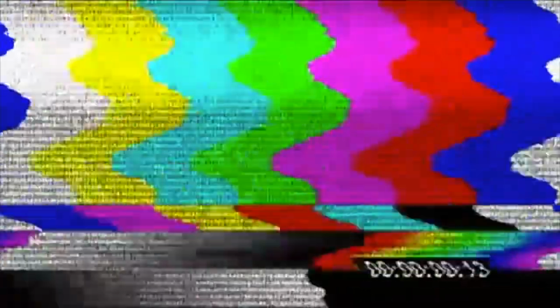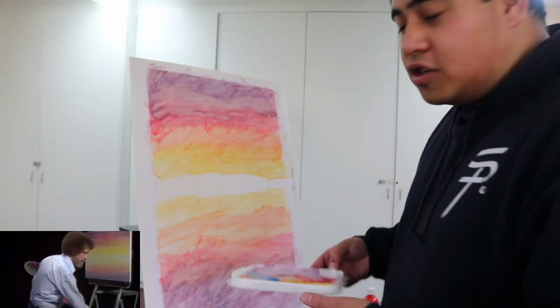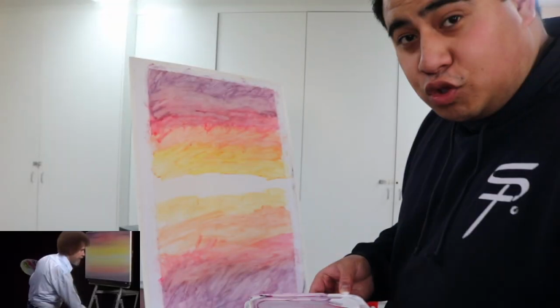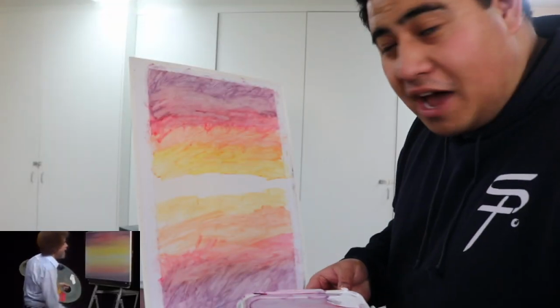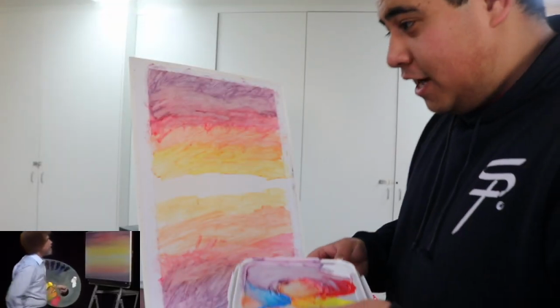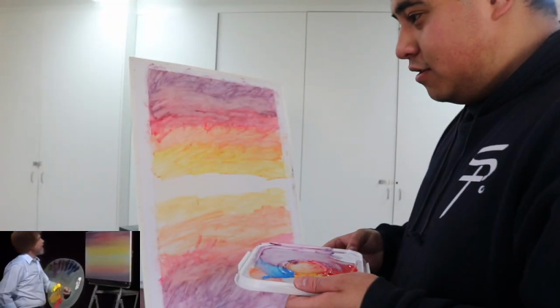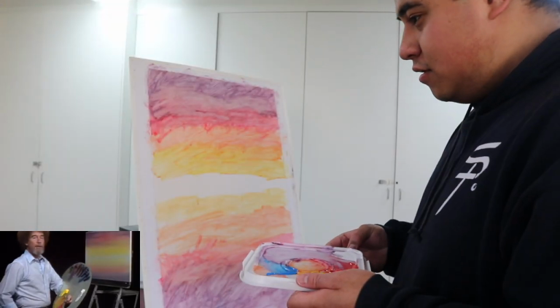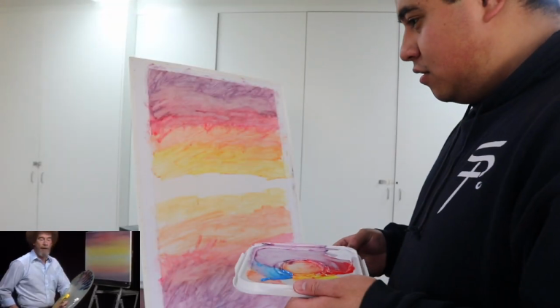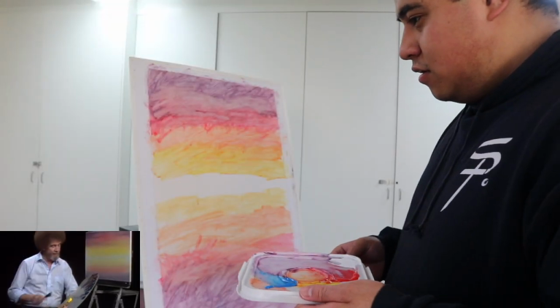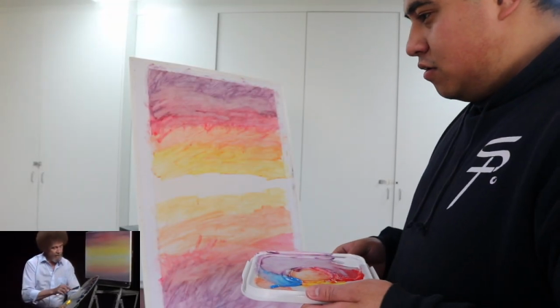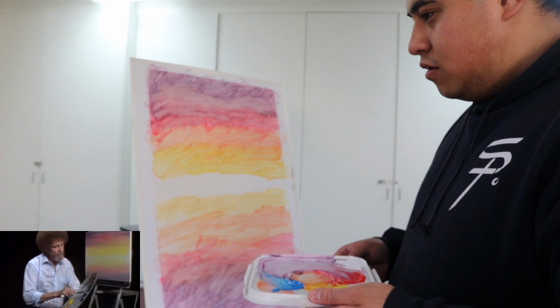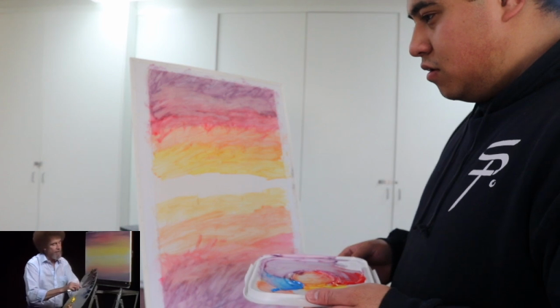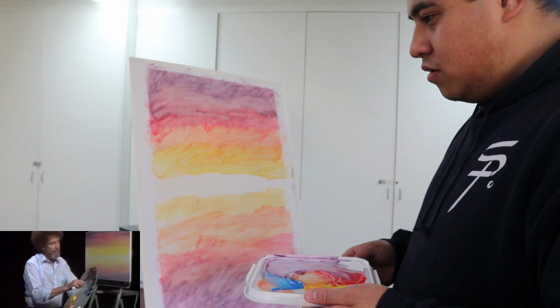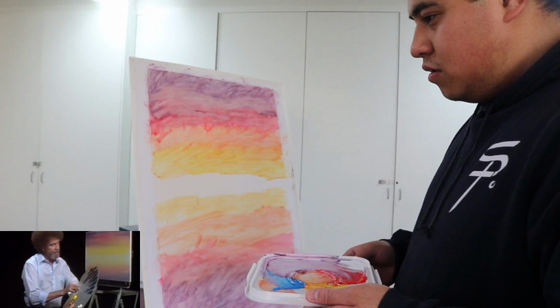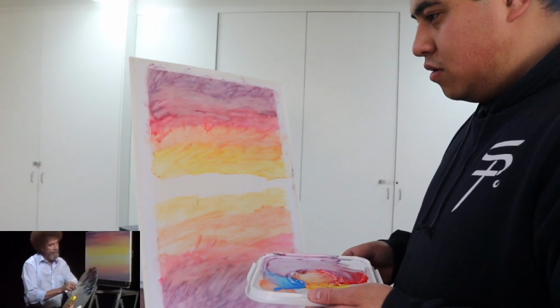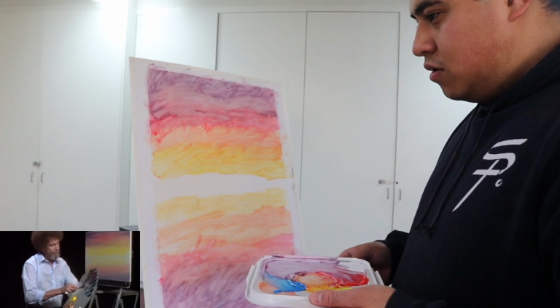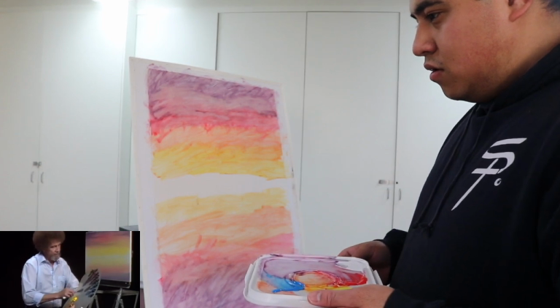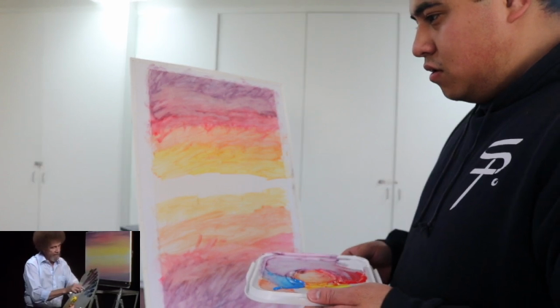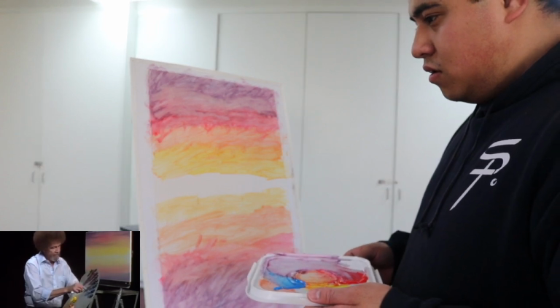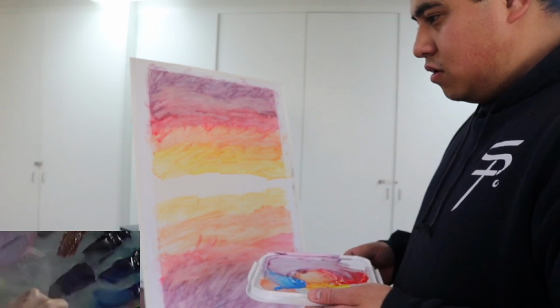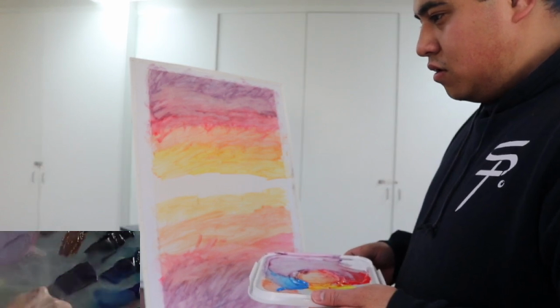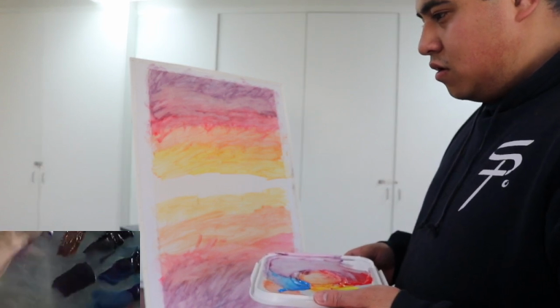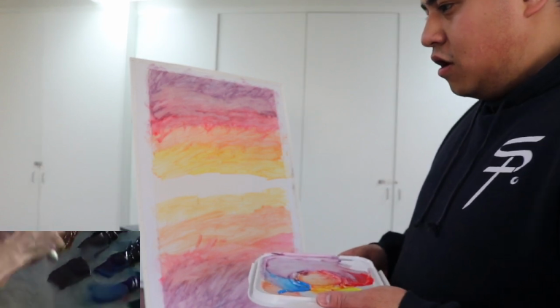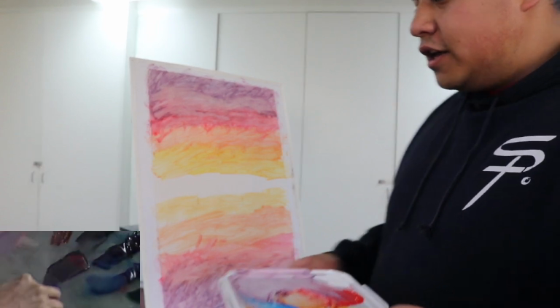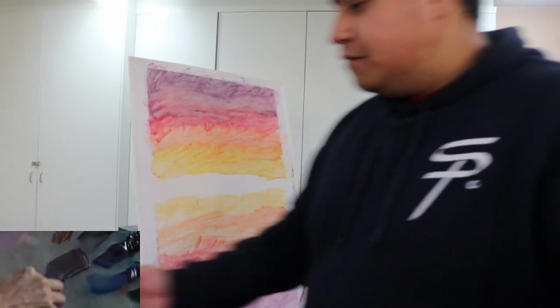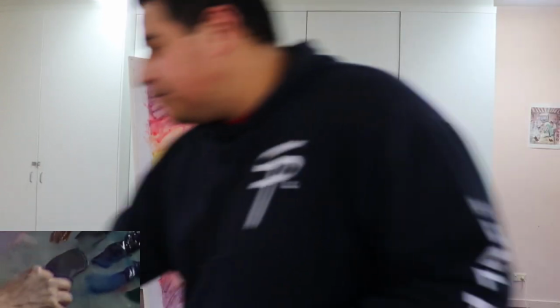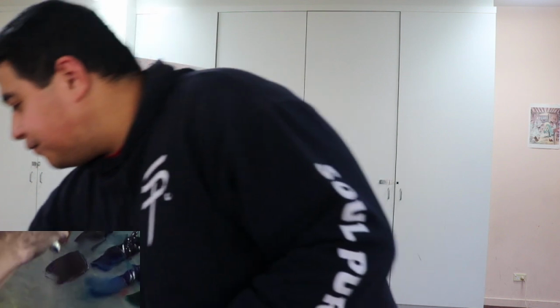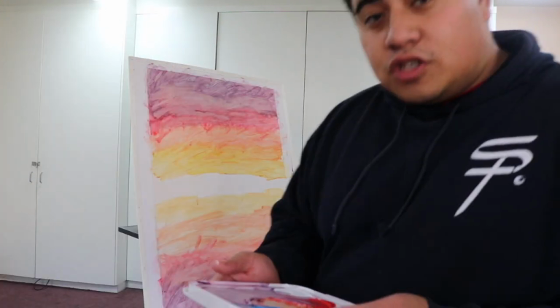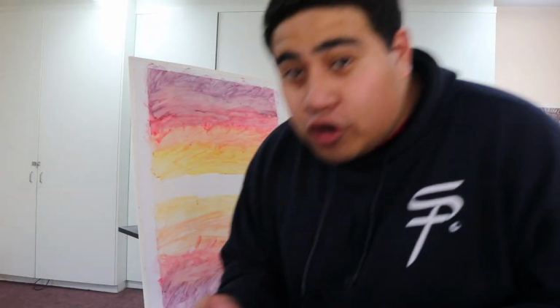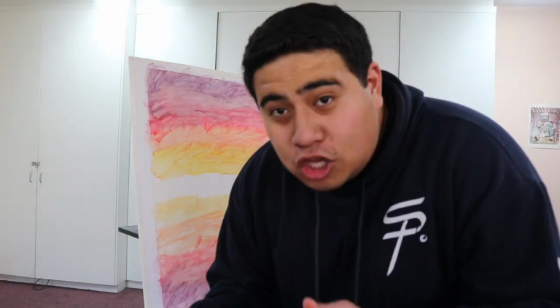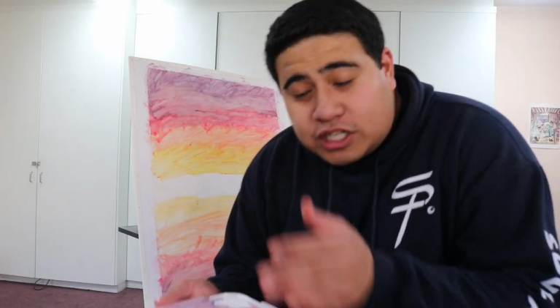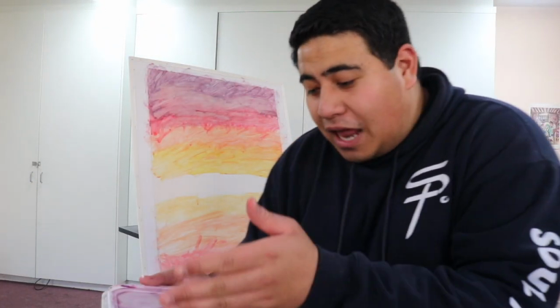He's doing the mountain now. A little Prussian blue, a little blizzard, a crimson, maybe some bad pink brown. He uses black, blue, red, and brown.